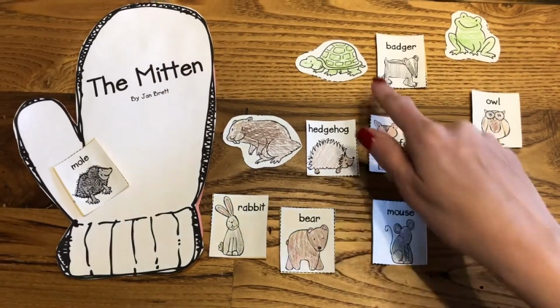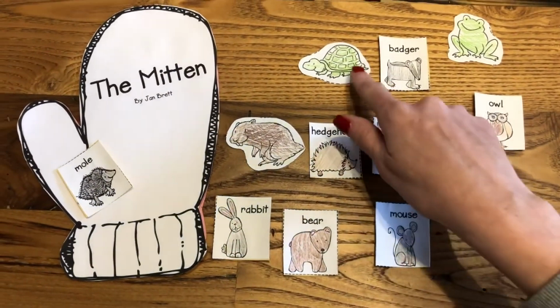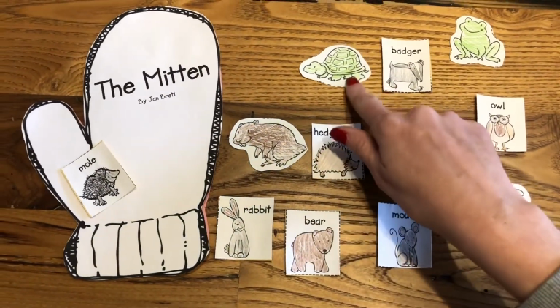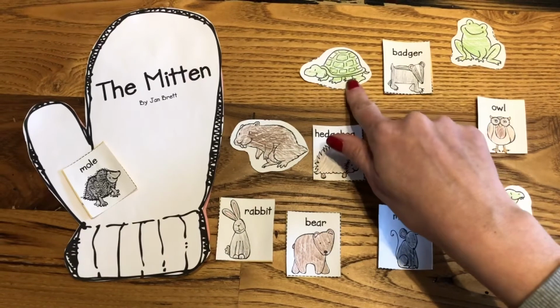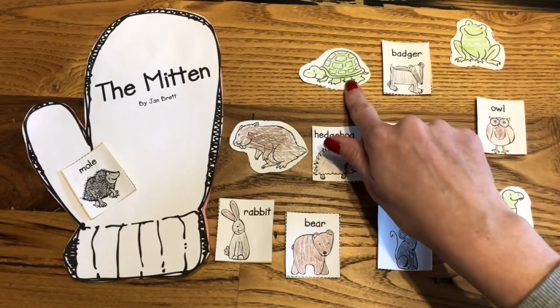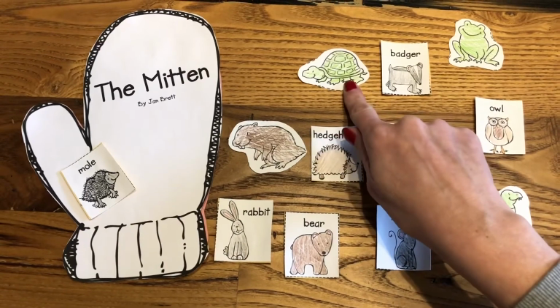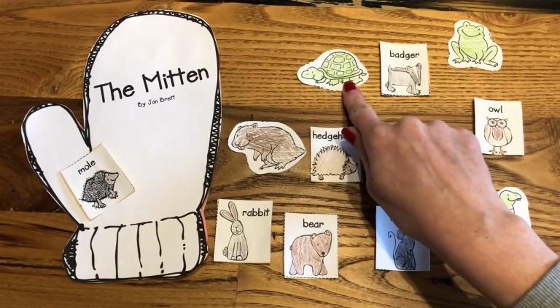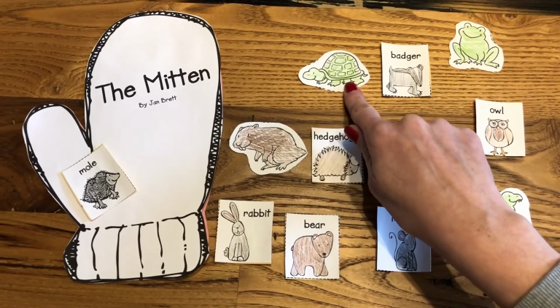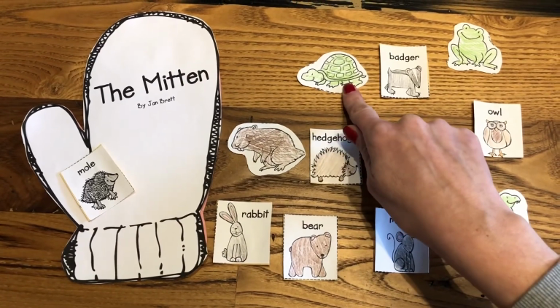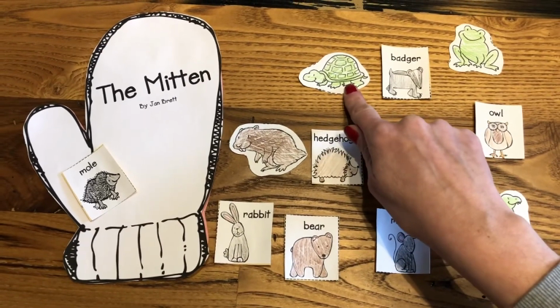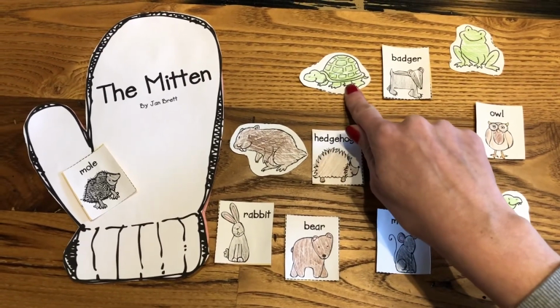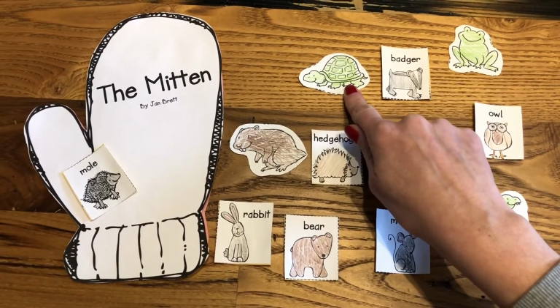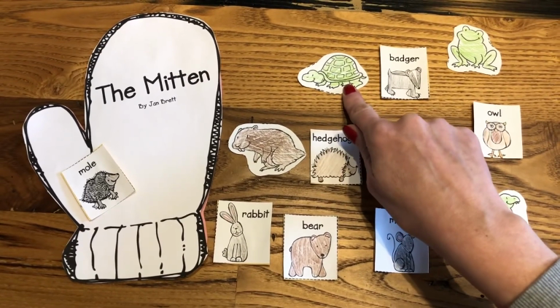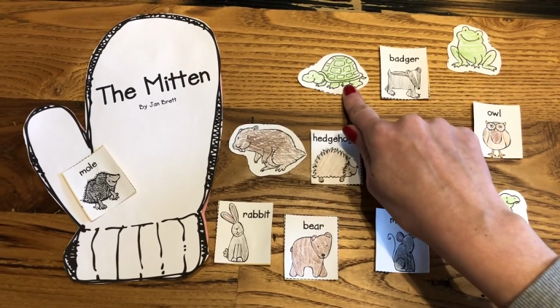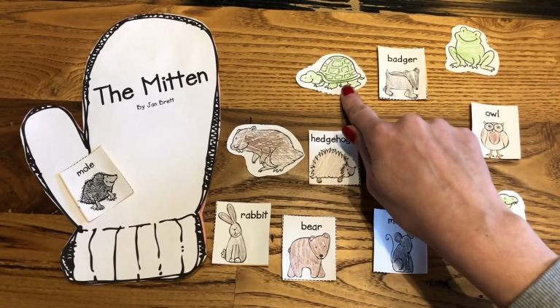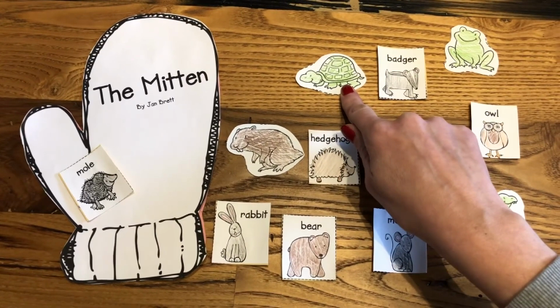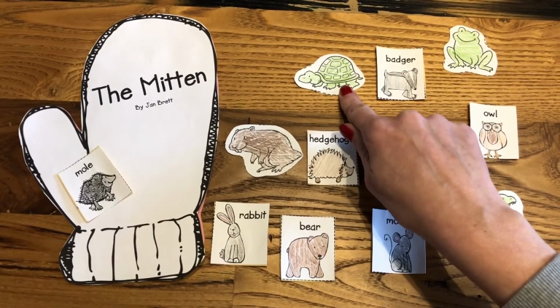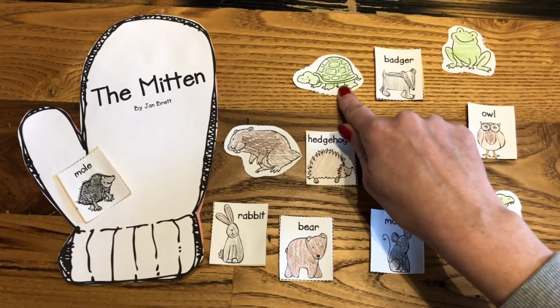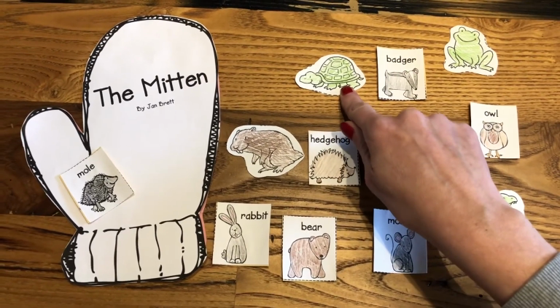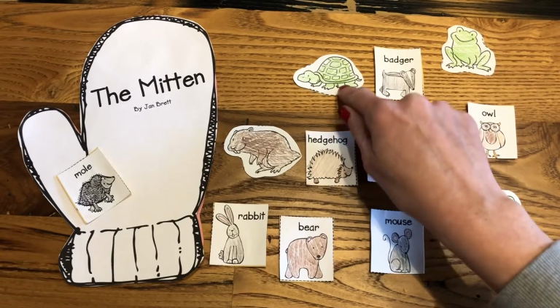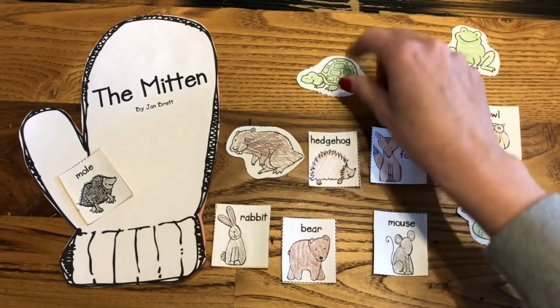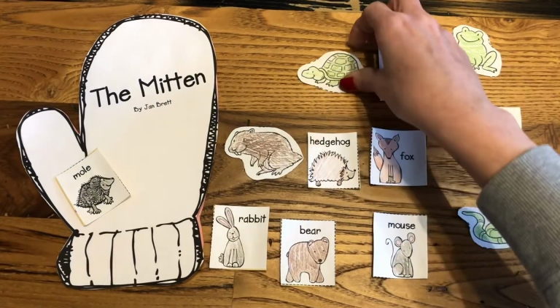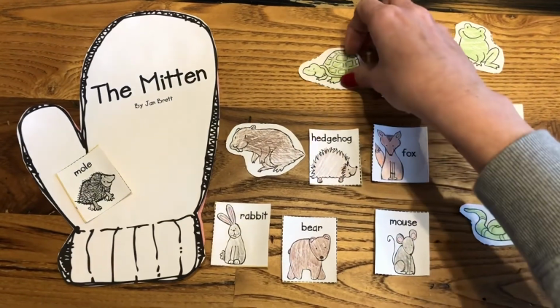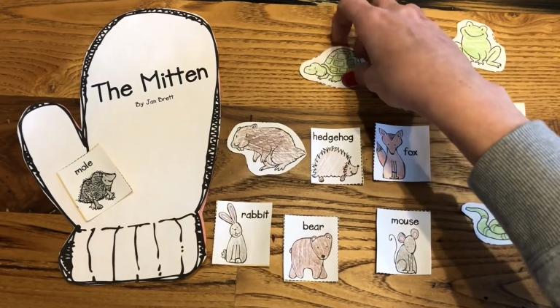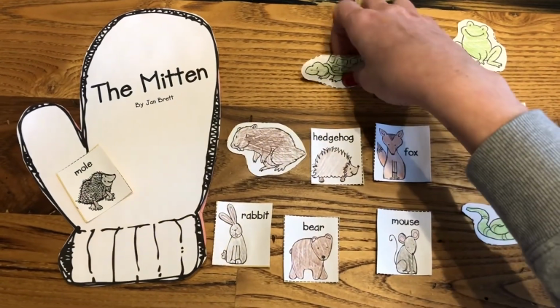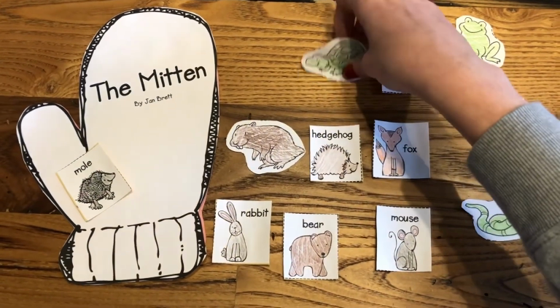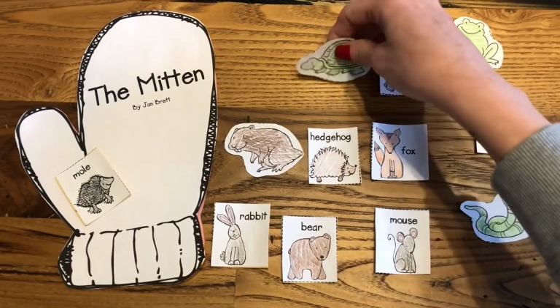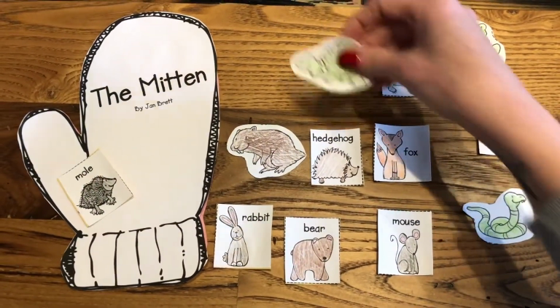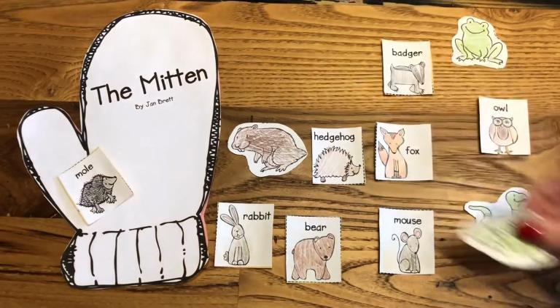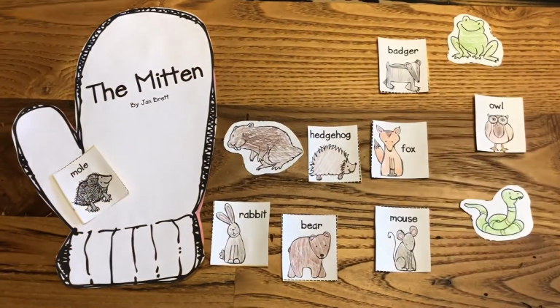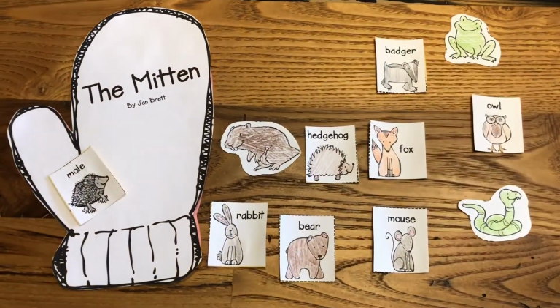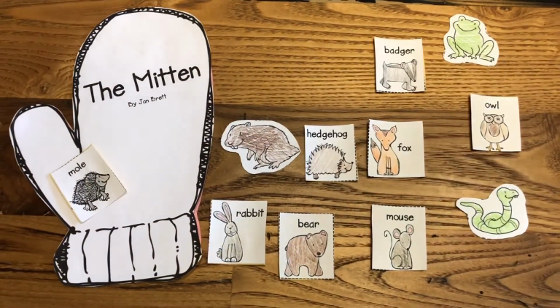How about a turtle? Did we see a turtle in the mitten? Nope. We did not see a turtle. So we're going to take the turtle and put him over here.